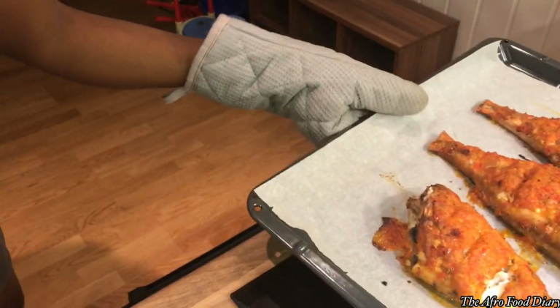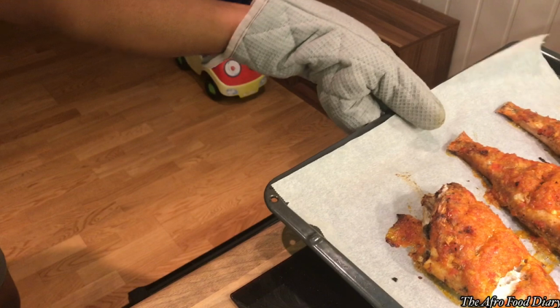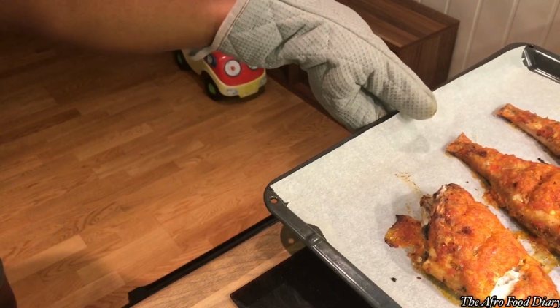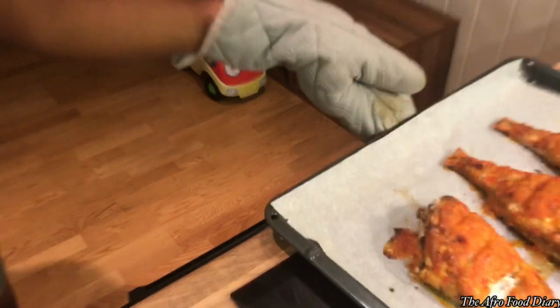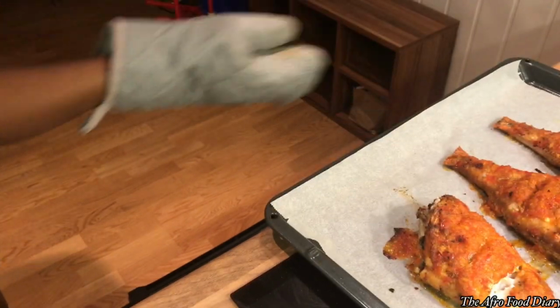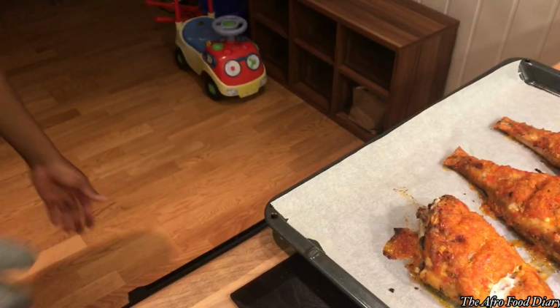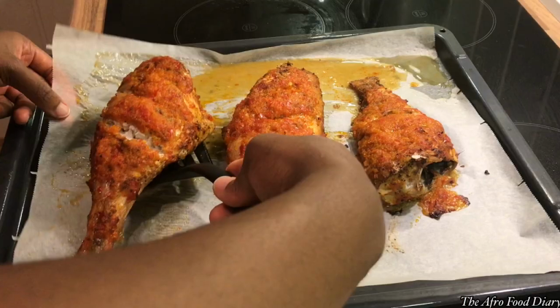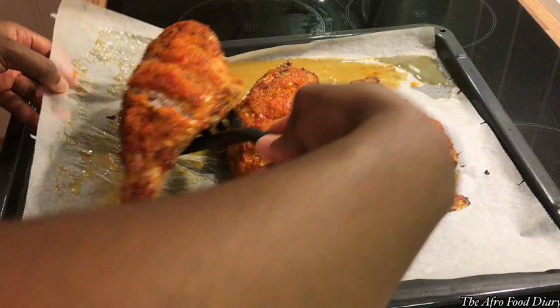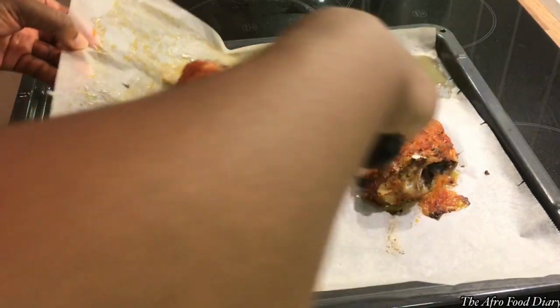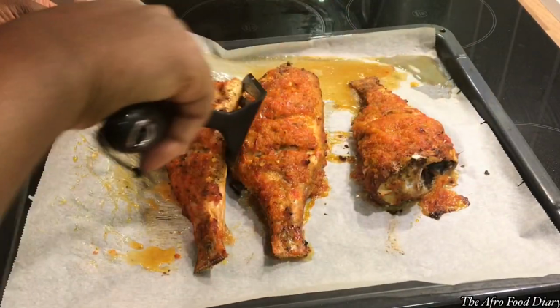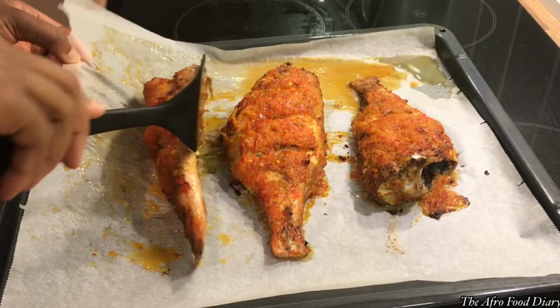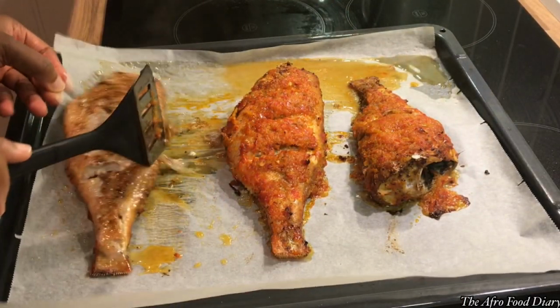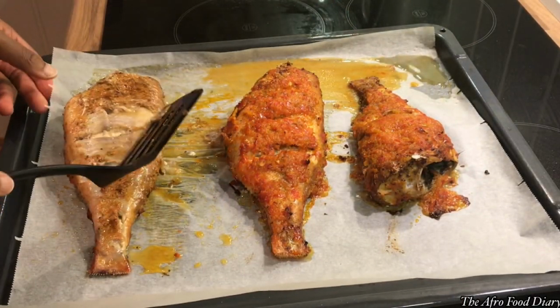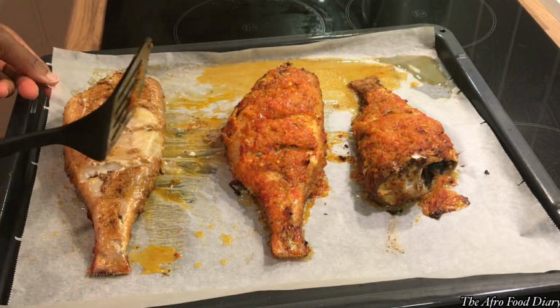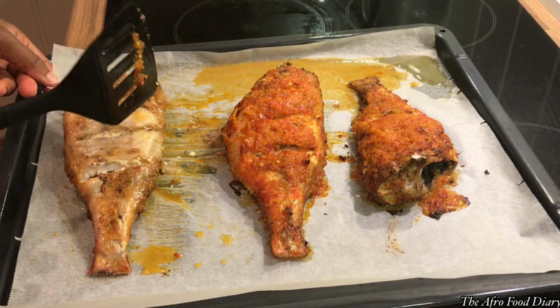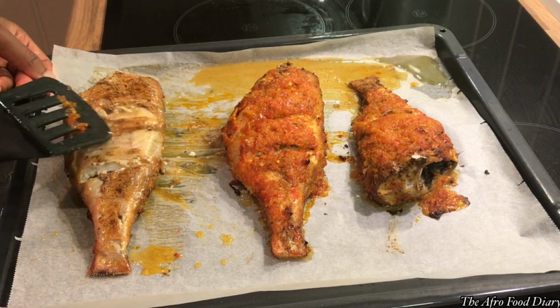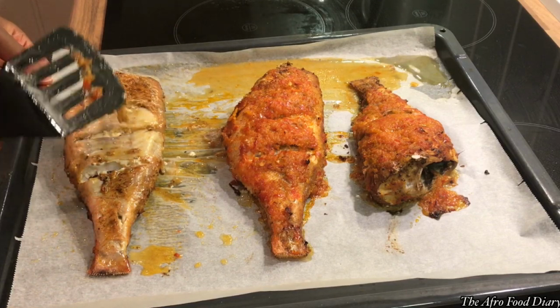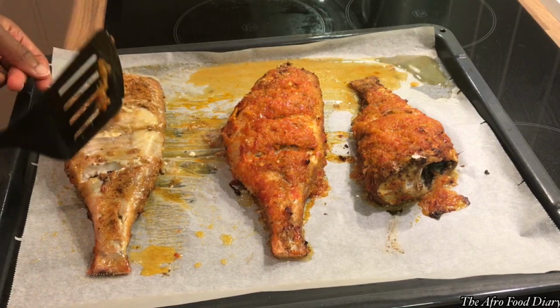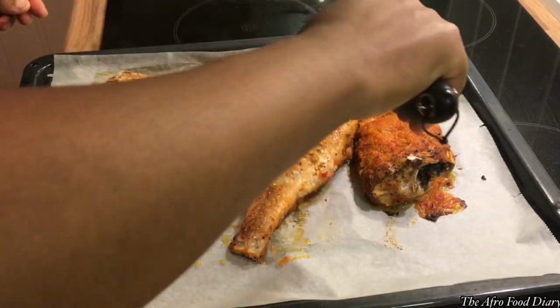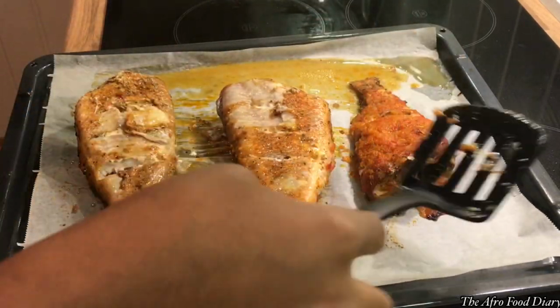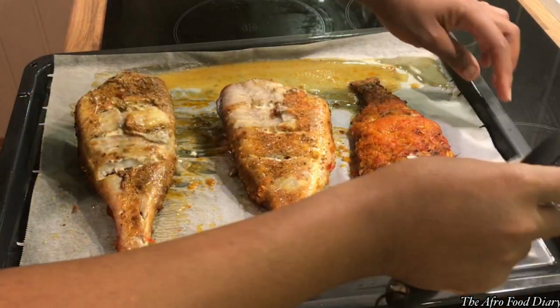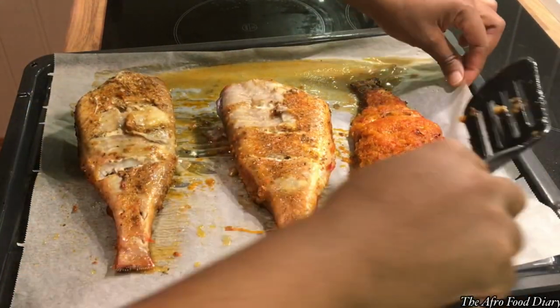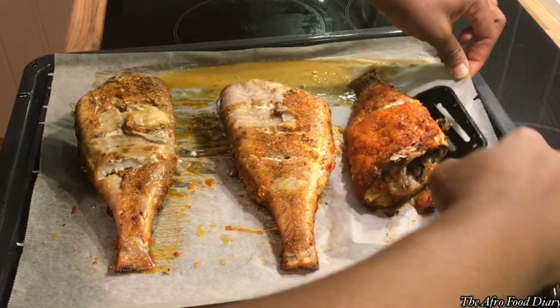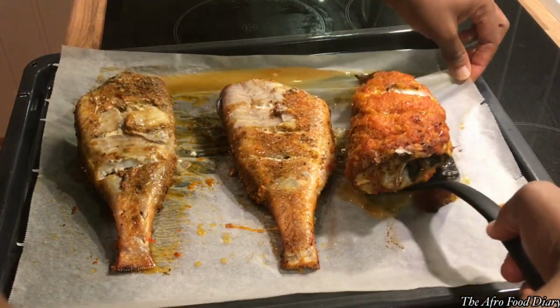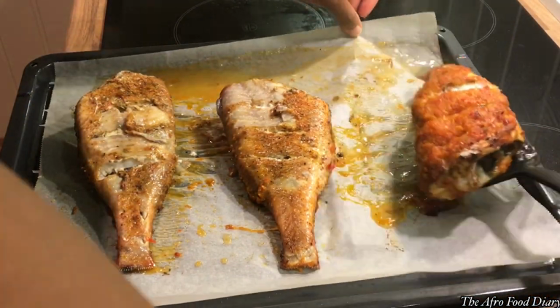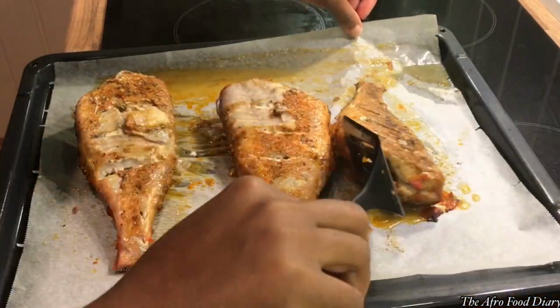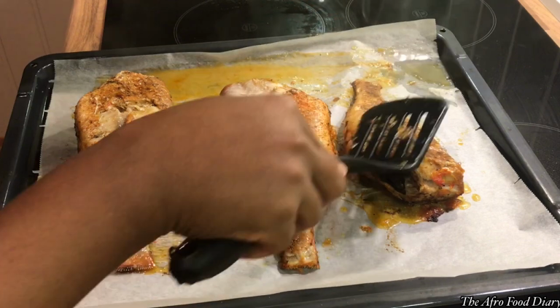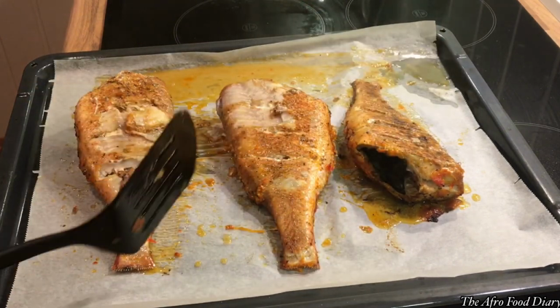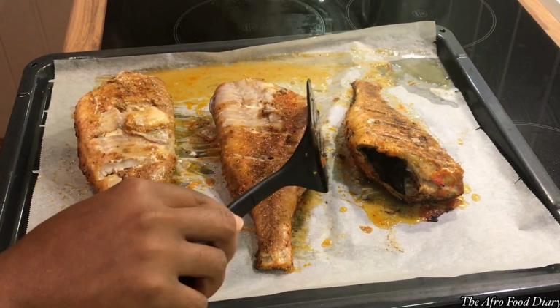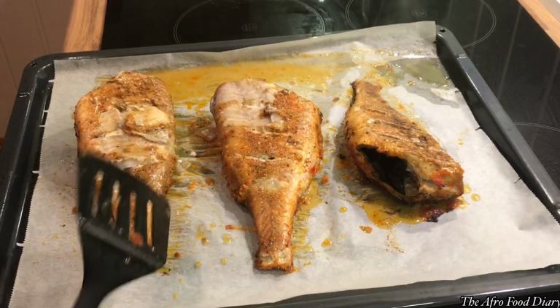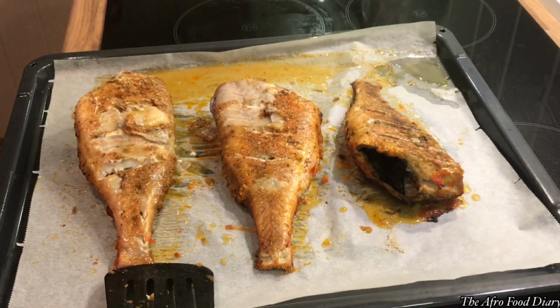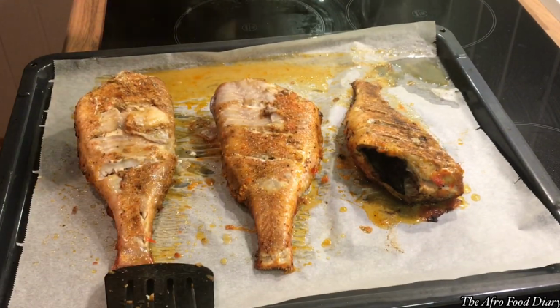We're going to set it in the oven for the first 10 to 12 minutes, then flip it over — just like I'm doing here — to coat the other side with the remaining pepper sauce. That's the goal.